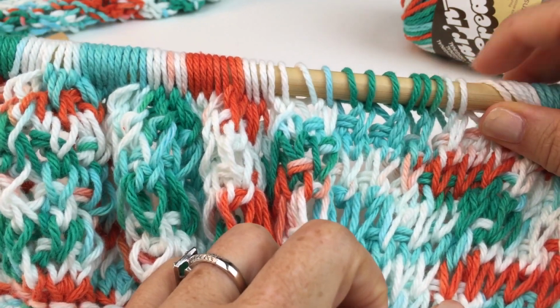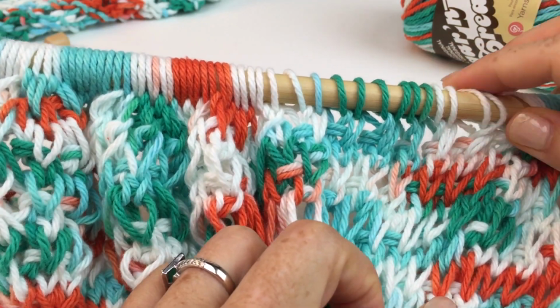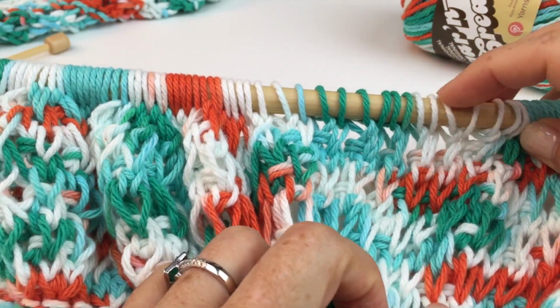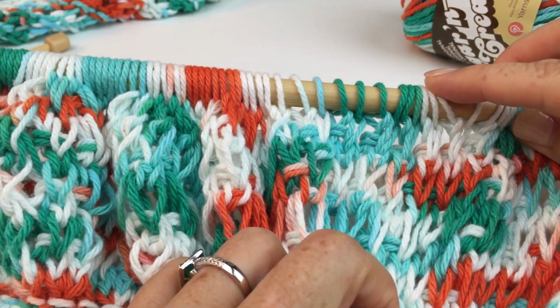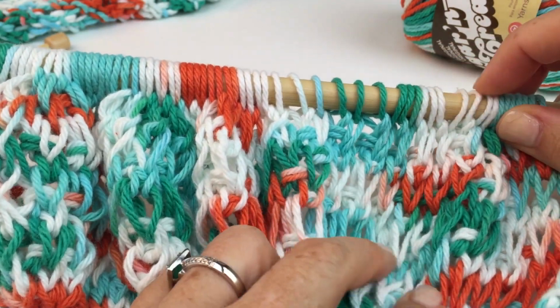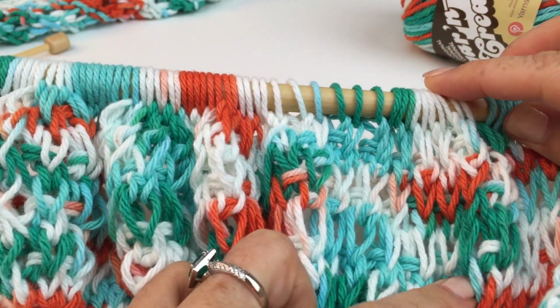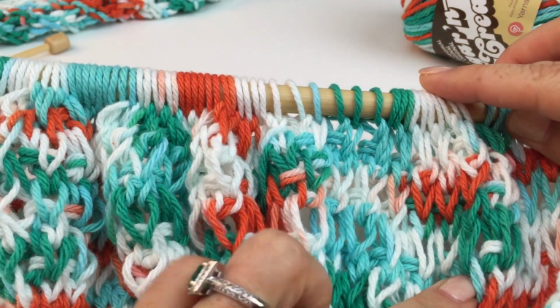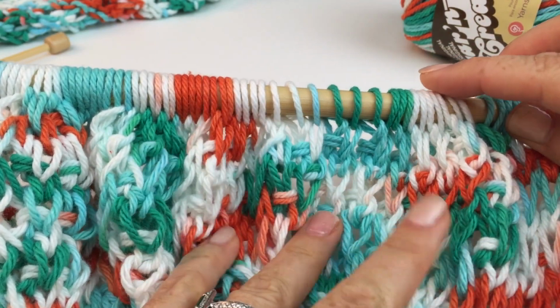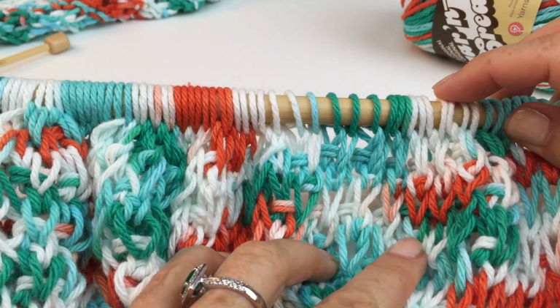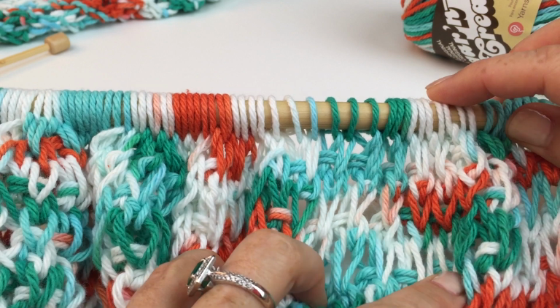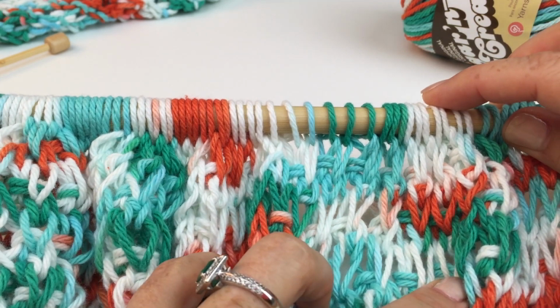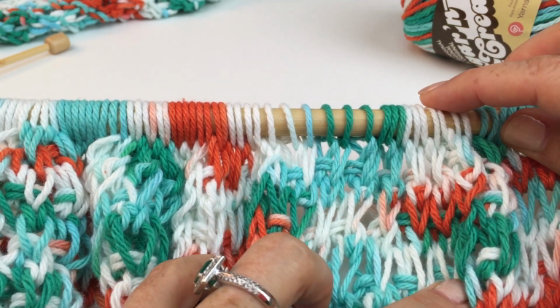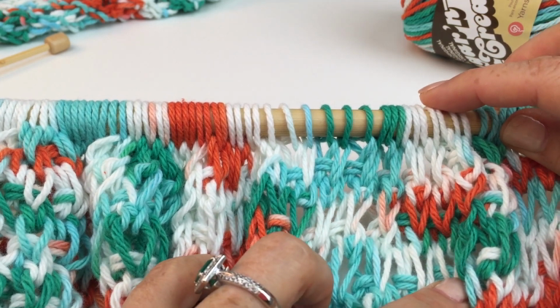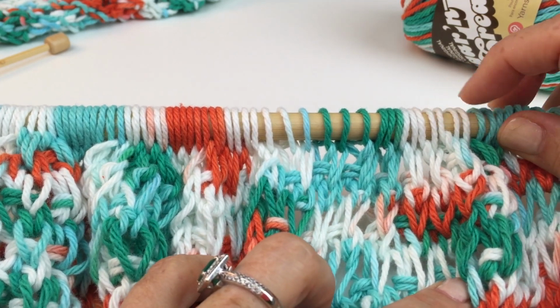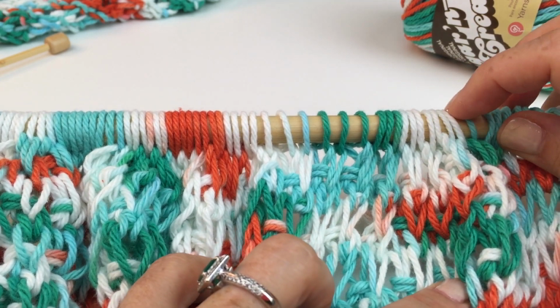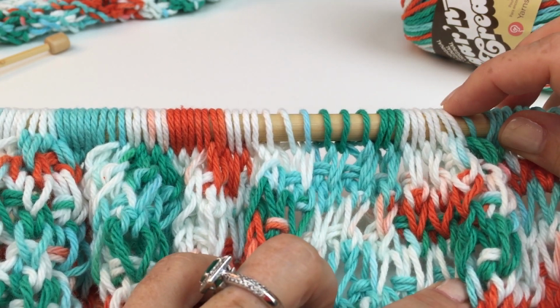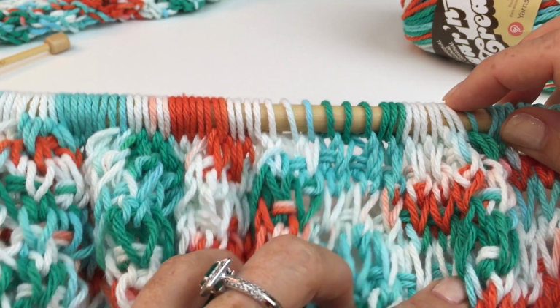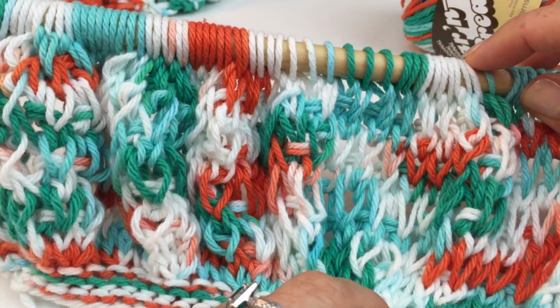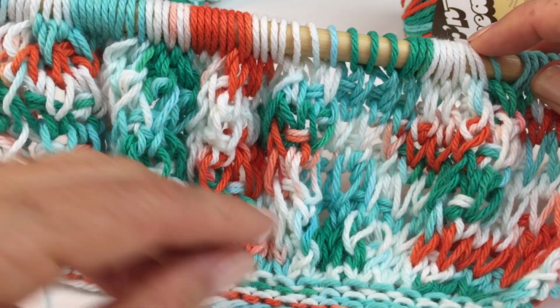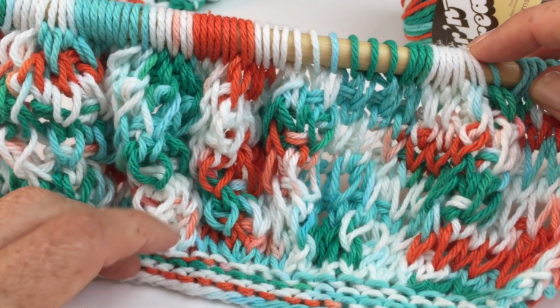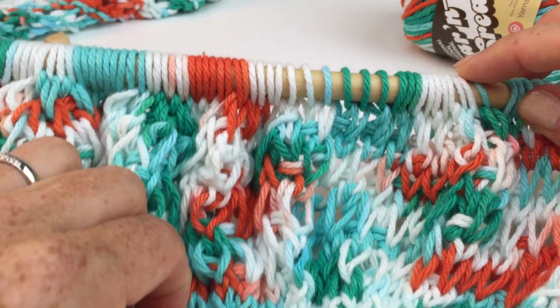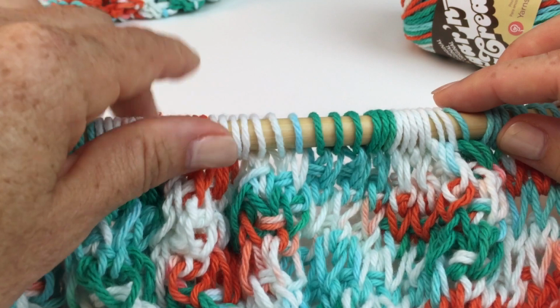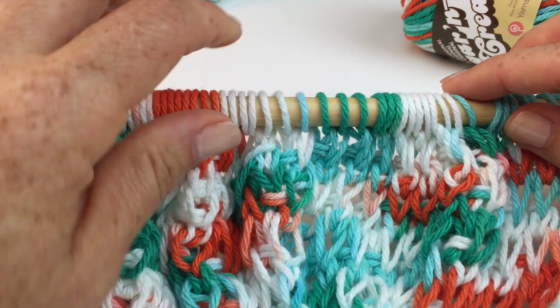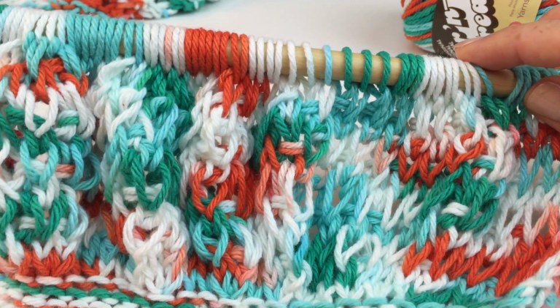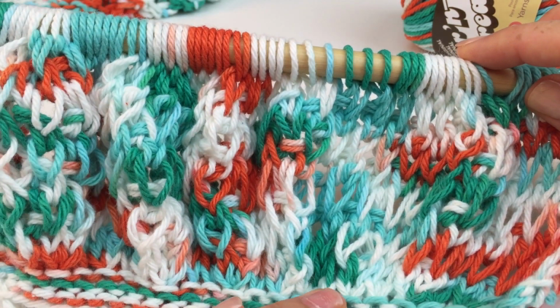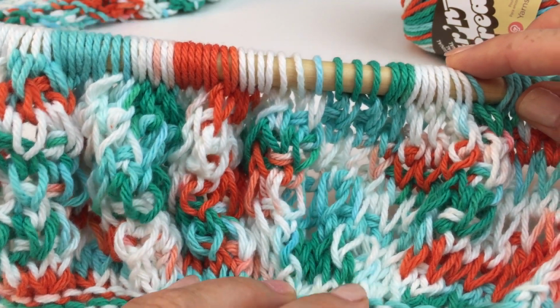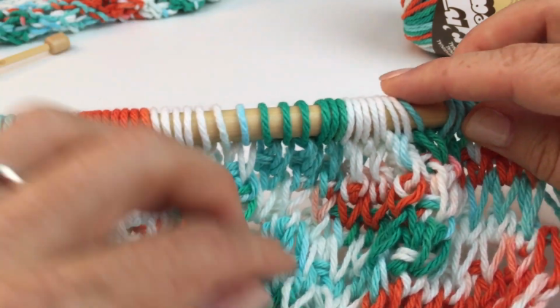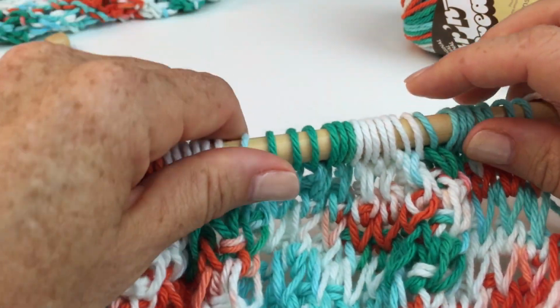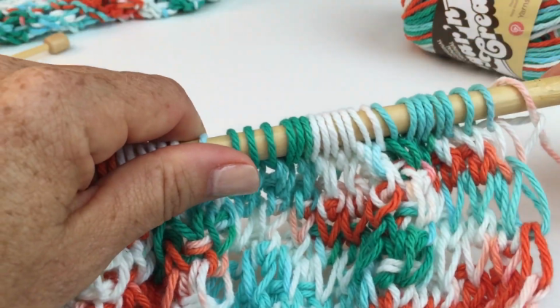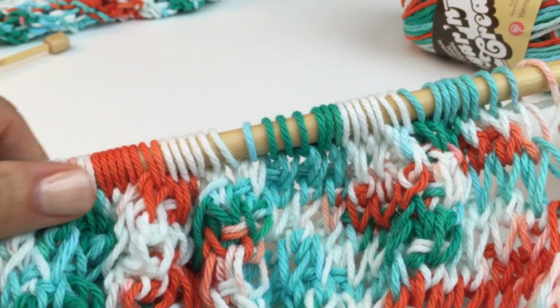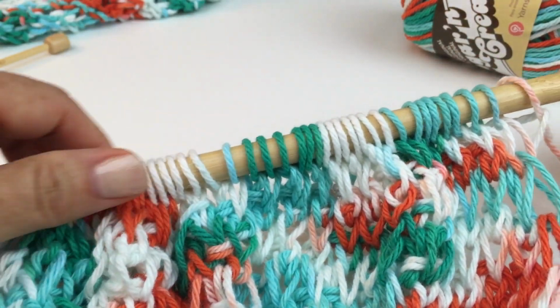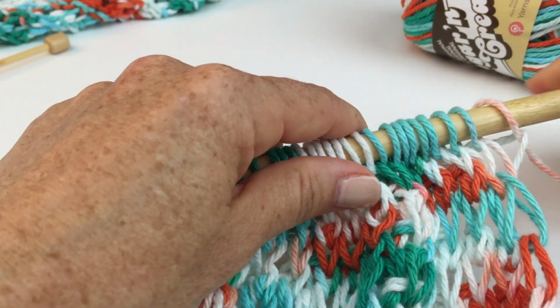It actually takes a few rows, but really it's one stitch just worked at different intervals. I'm going to show you how to do the cluster two together stitch. As you can see, I've already switched over to the bigger needles and worked a little bit of the stitch pattern just so you could see it.